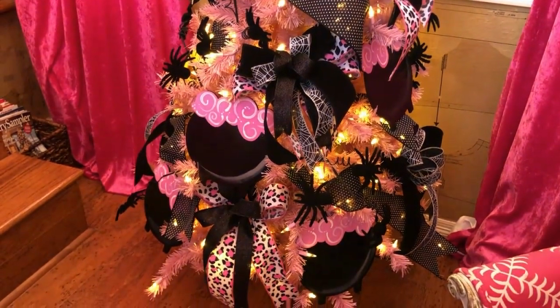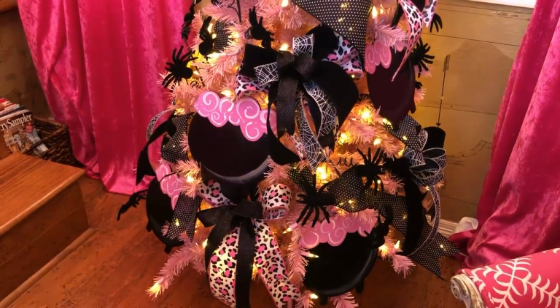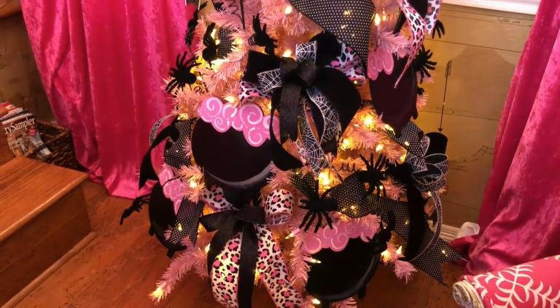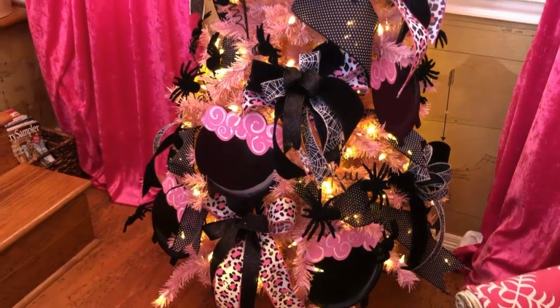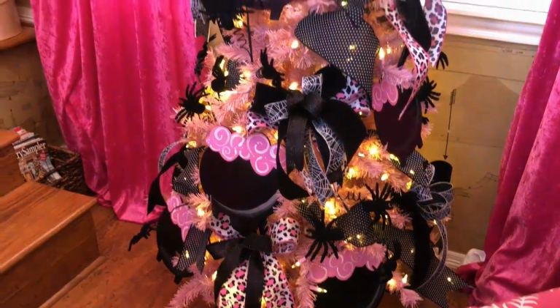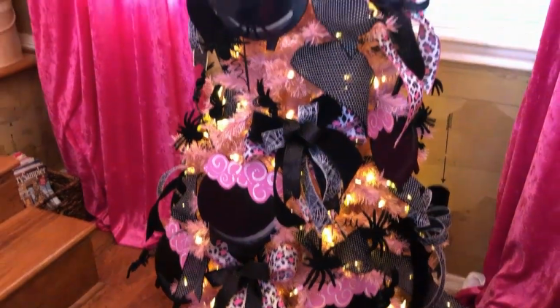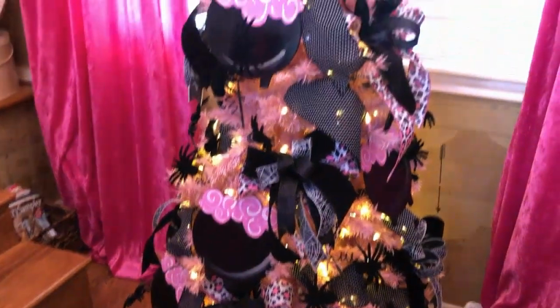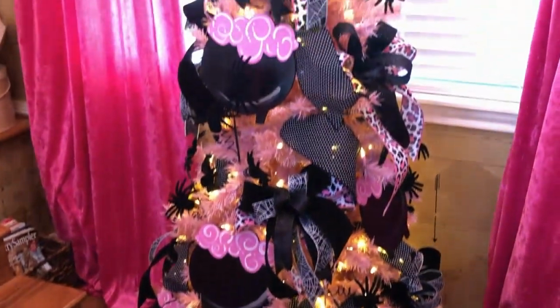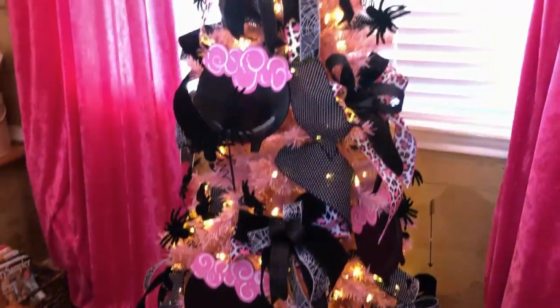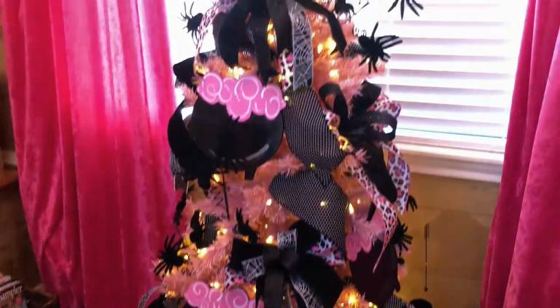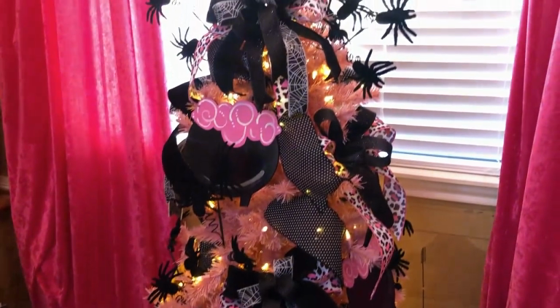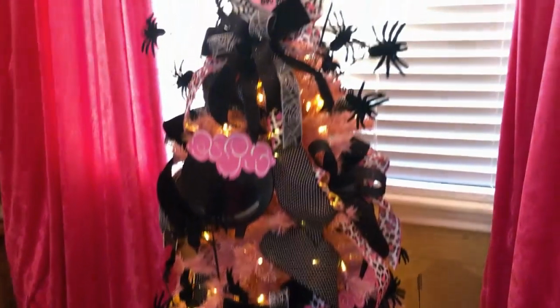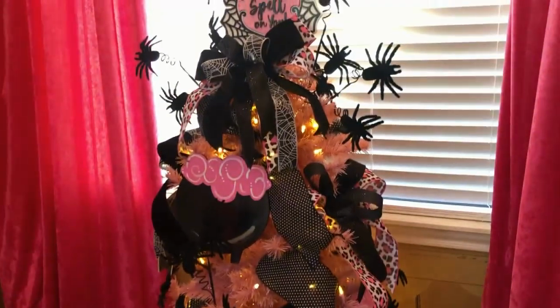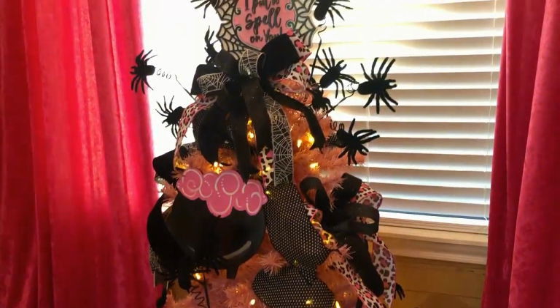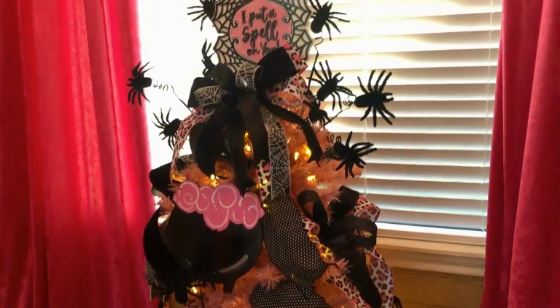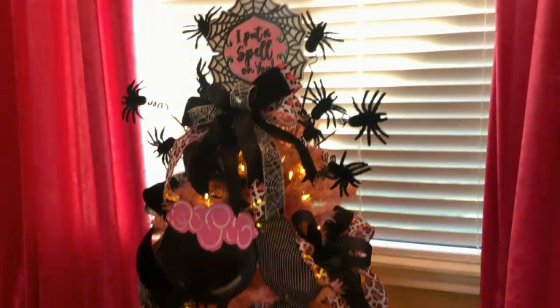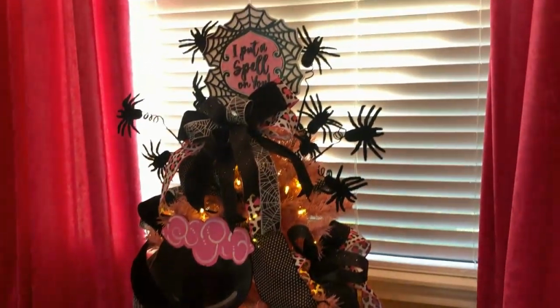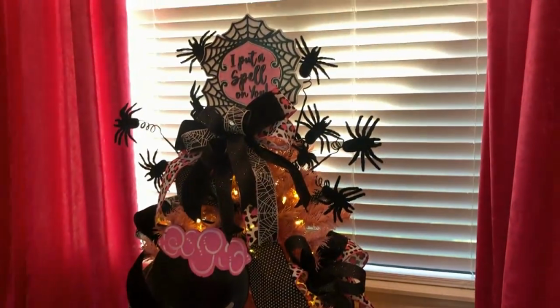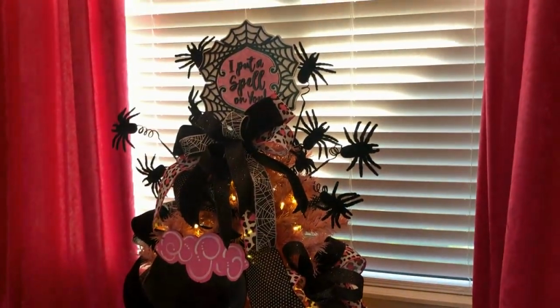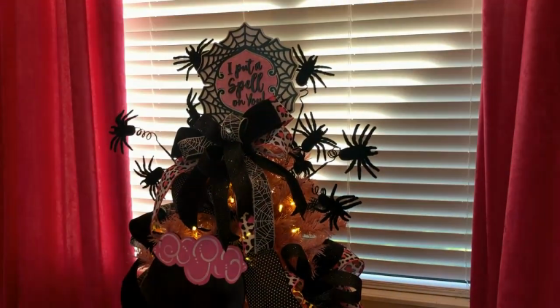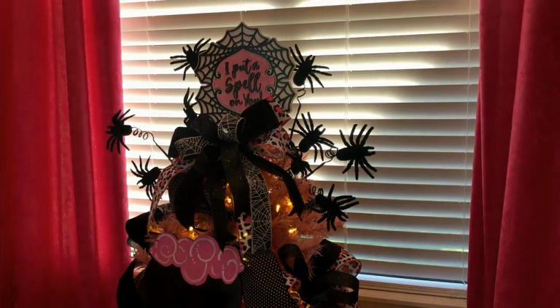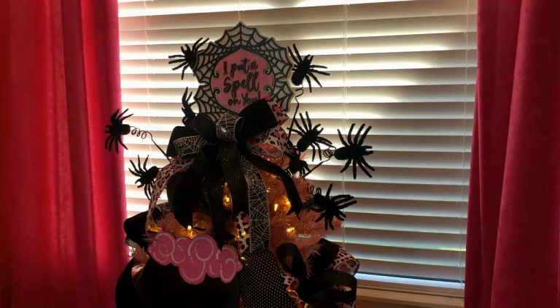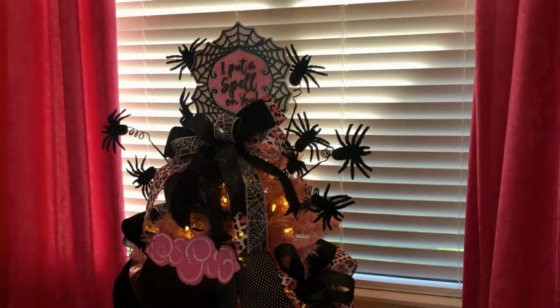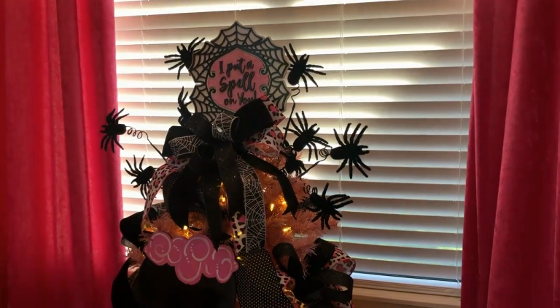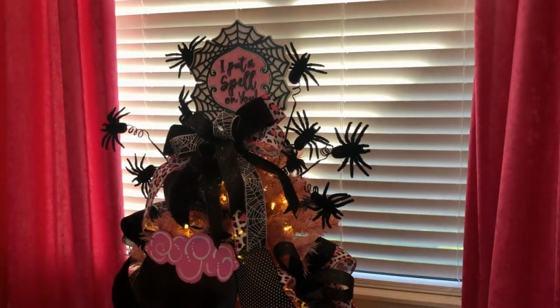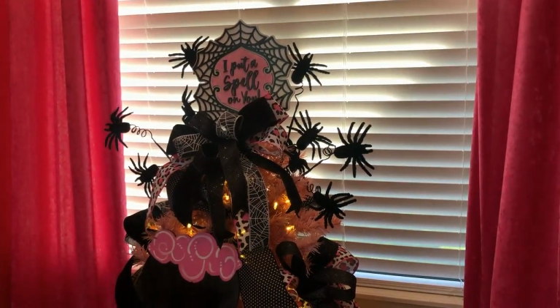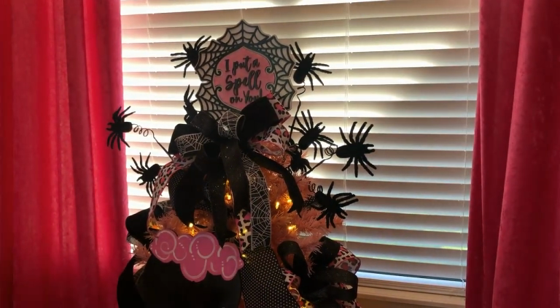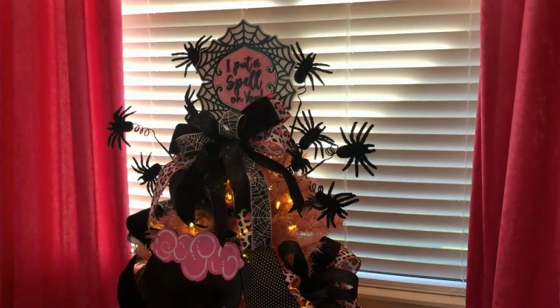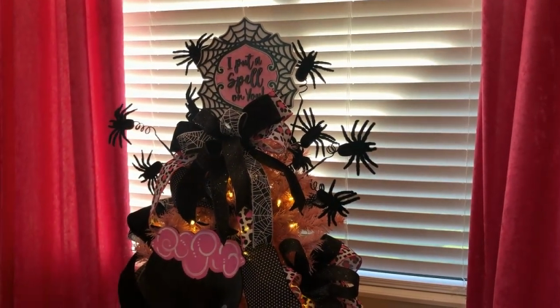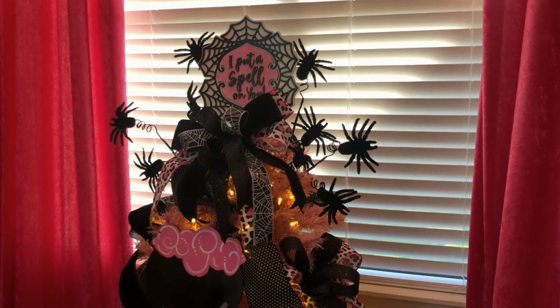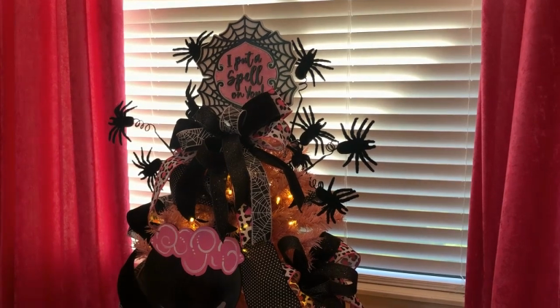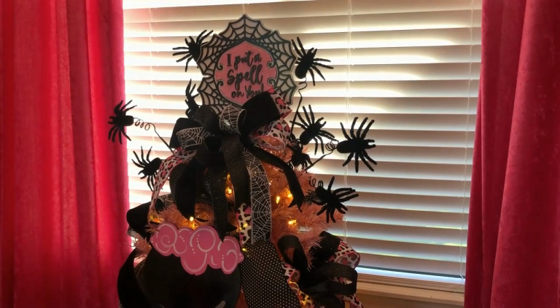I hope you enjoy this and hope it inspires you. I'd love to see your Halloween trees. More to come — thanks for watching.